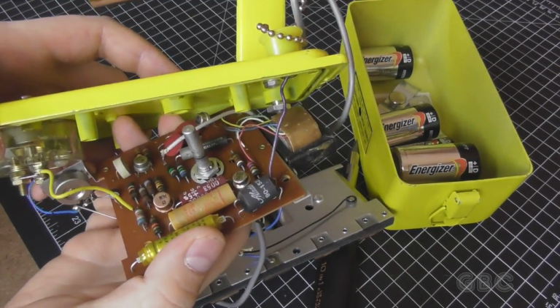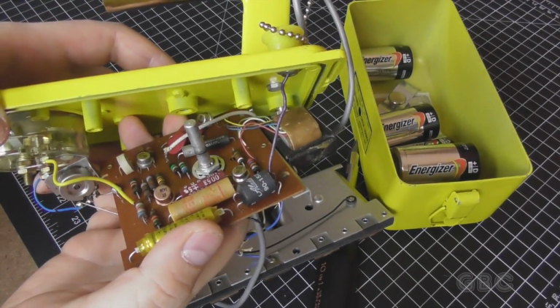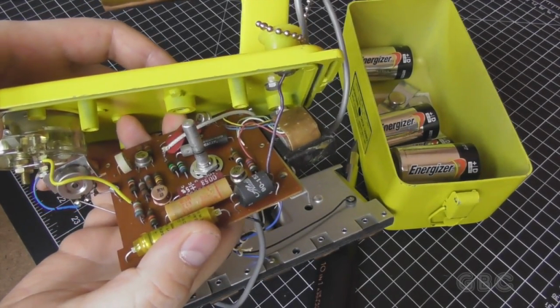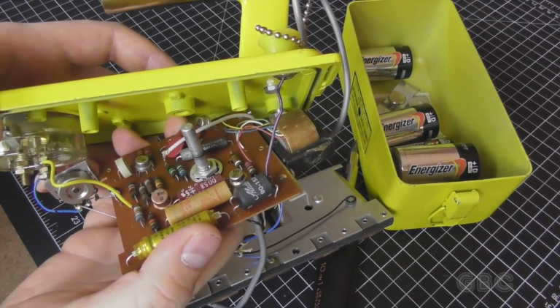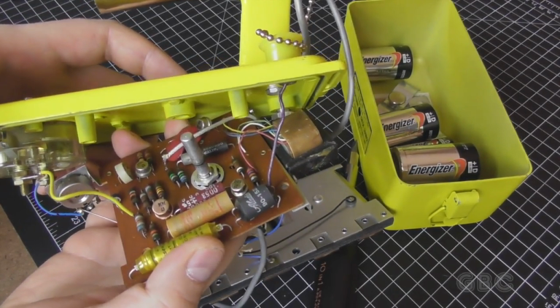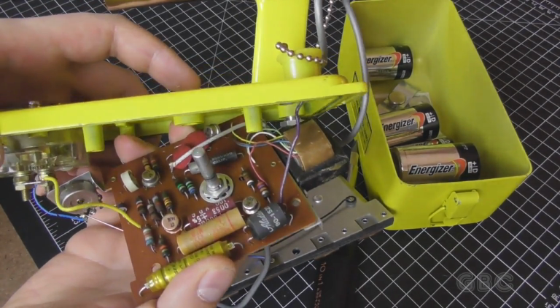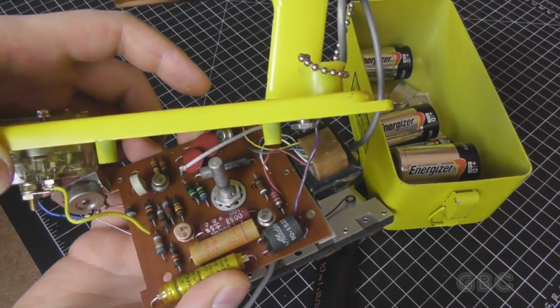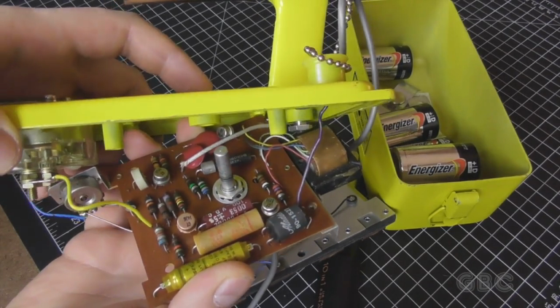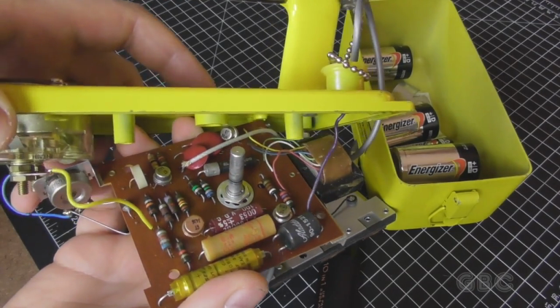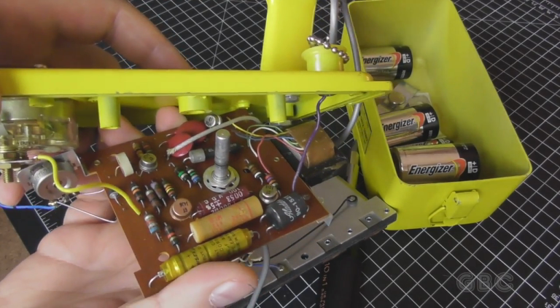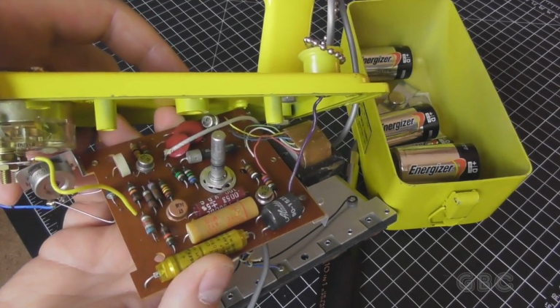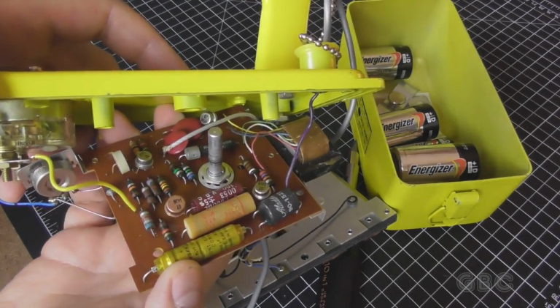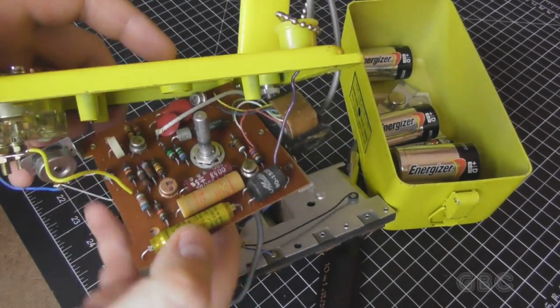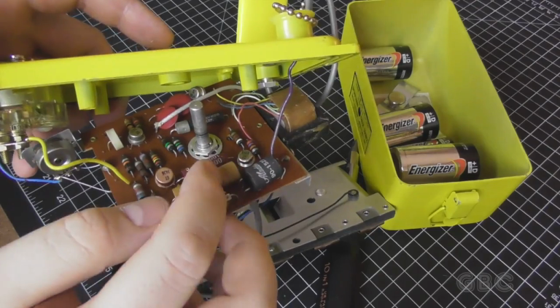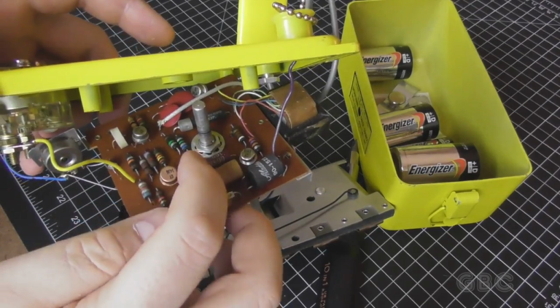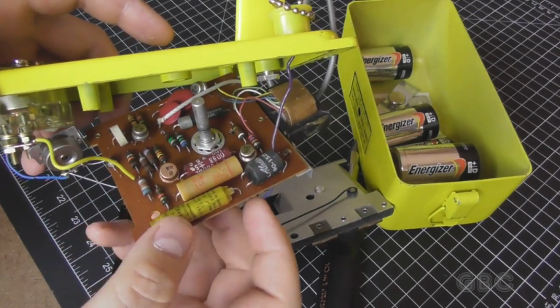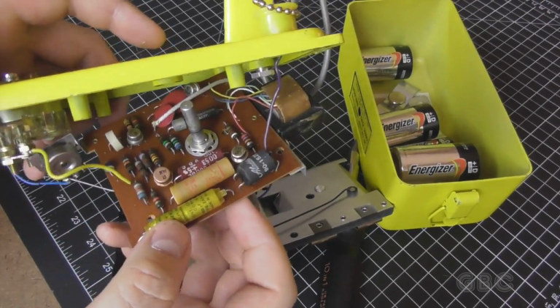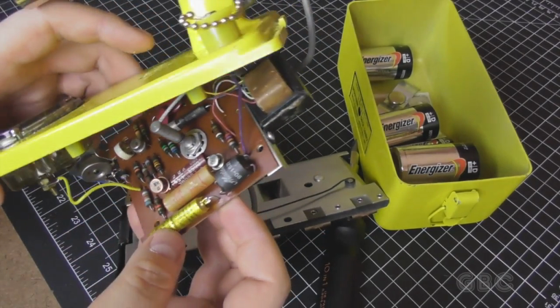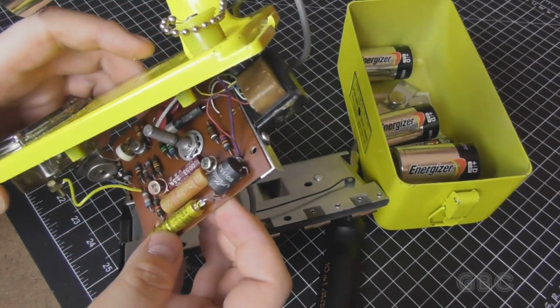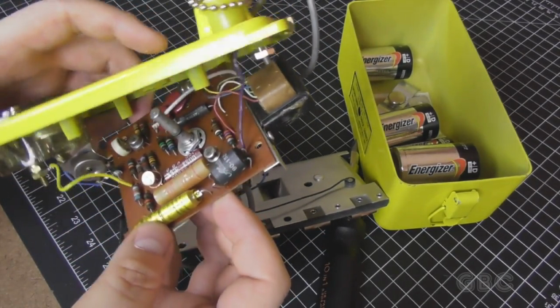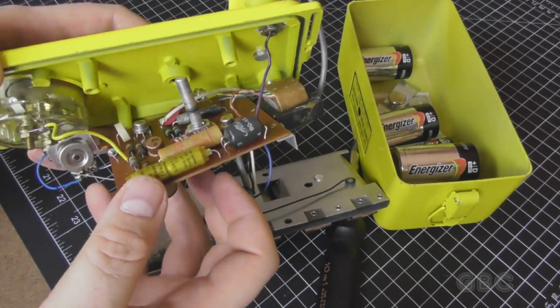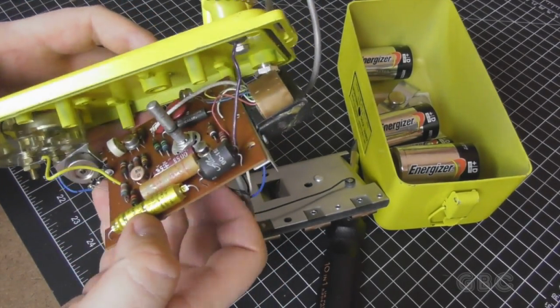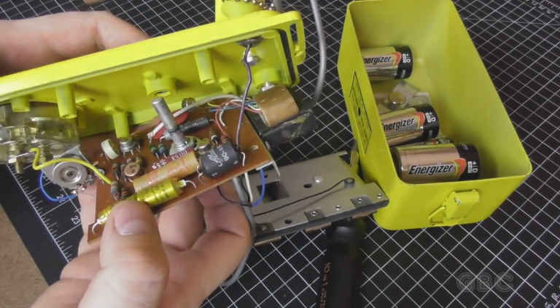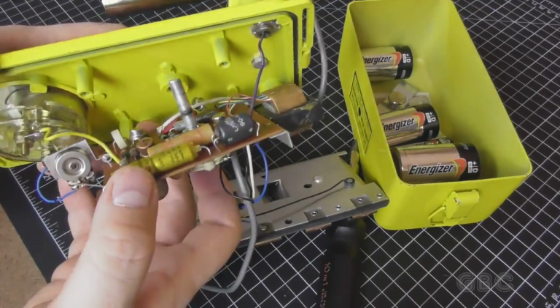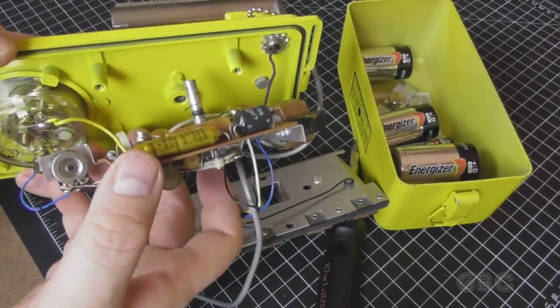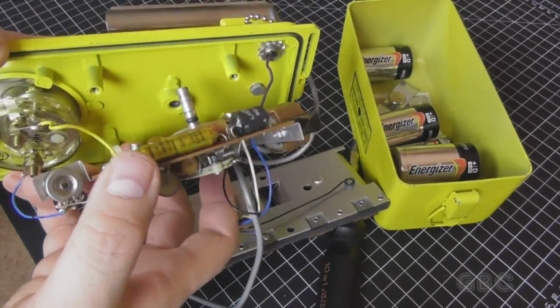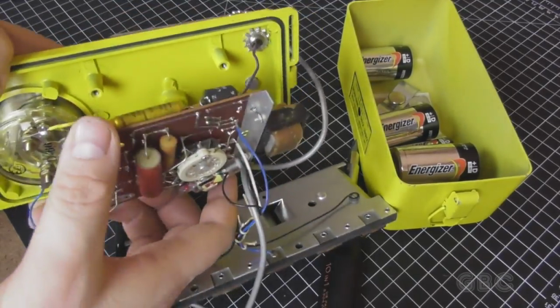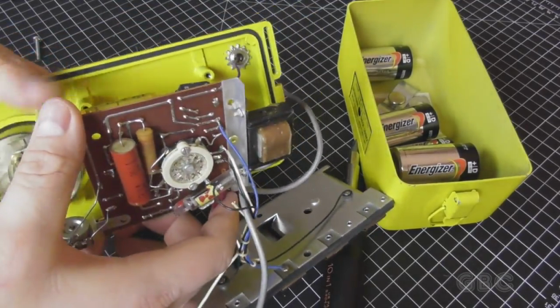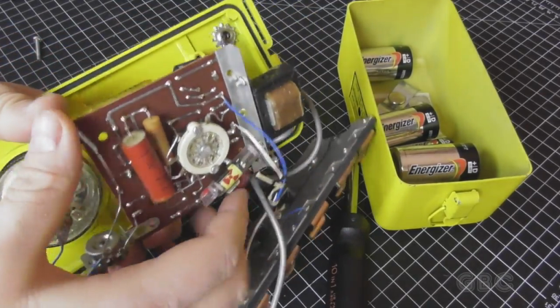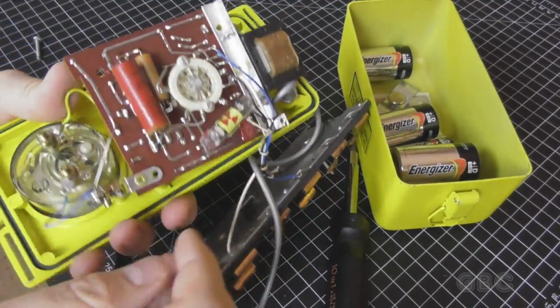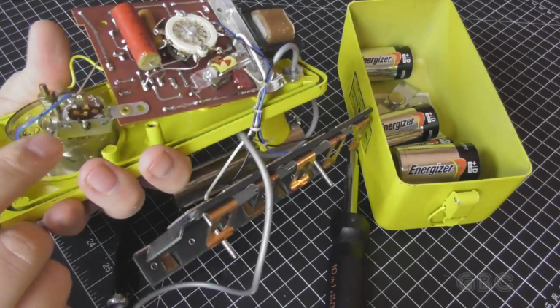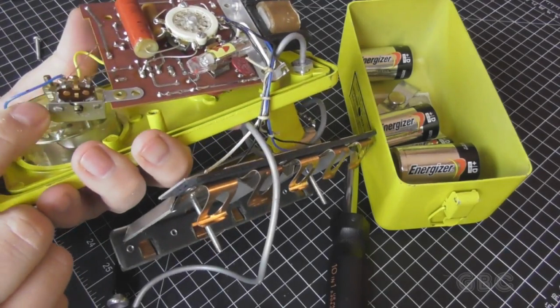Here's the other side of the circuit board. And there's yet another capacitor that needs to be replaced. There's also a potentiometer here for calibrating the meter.